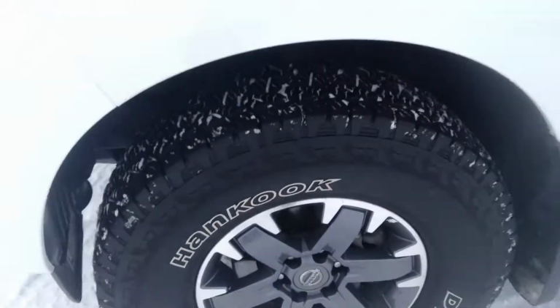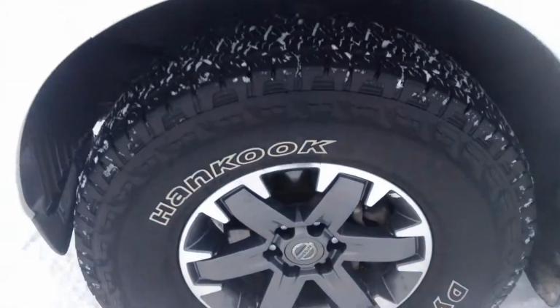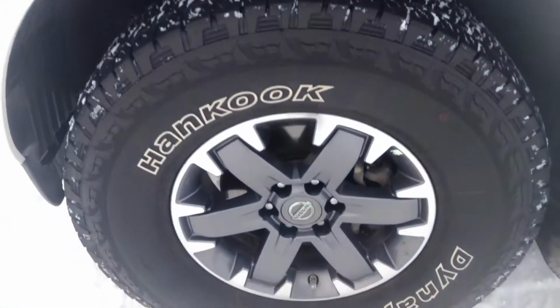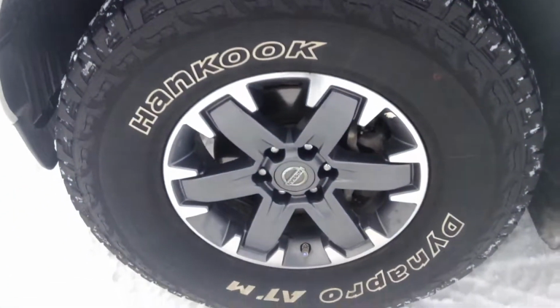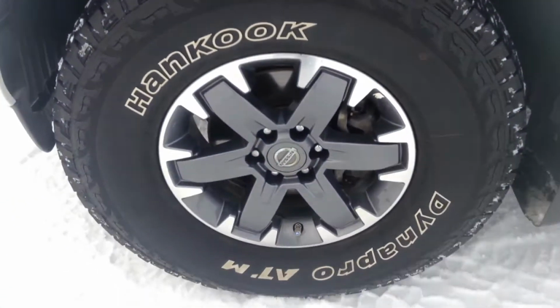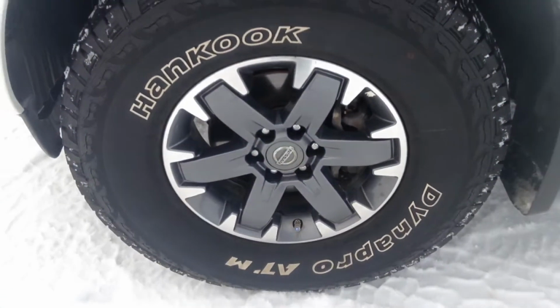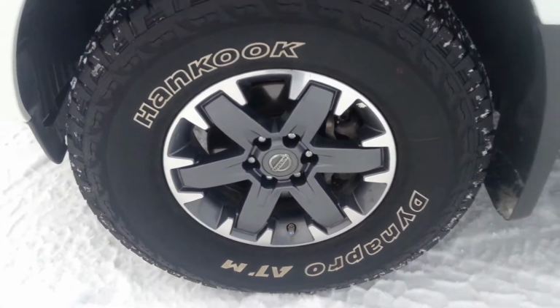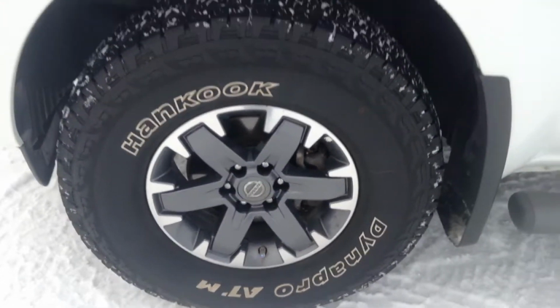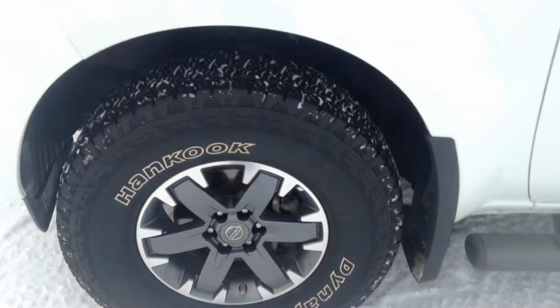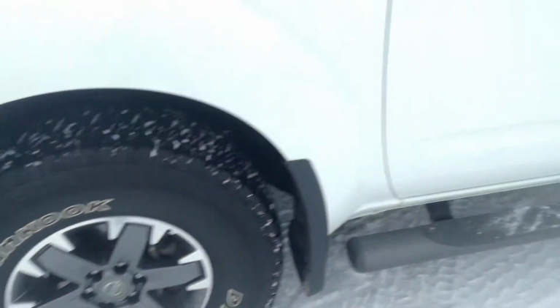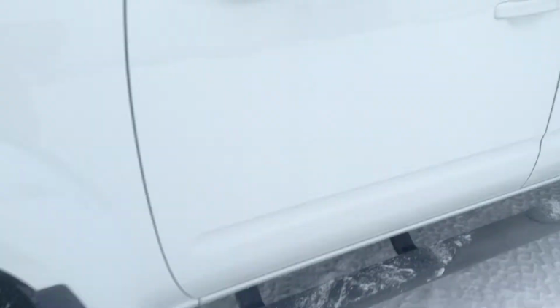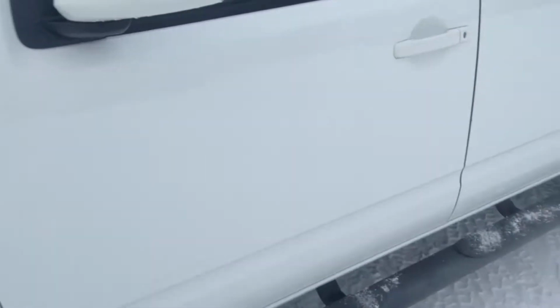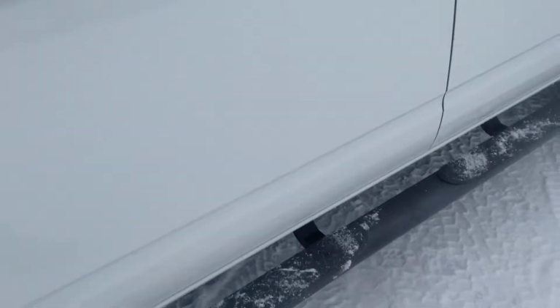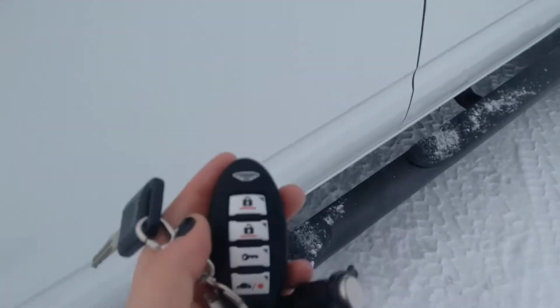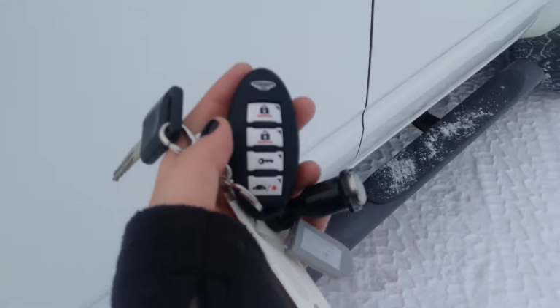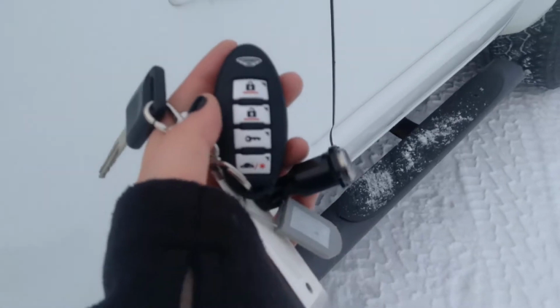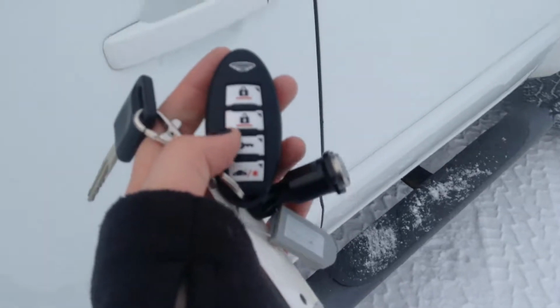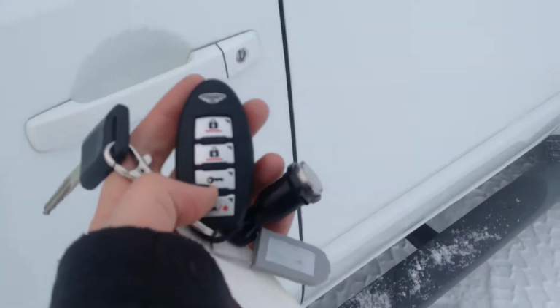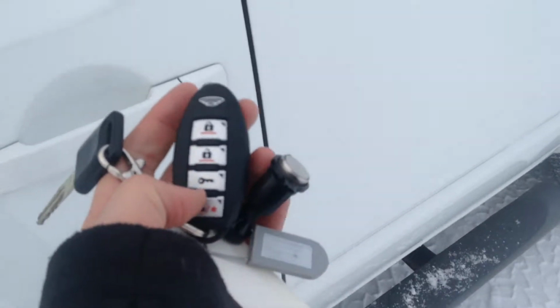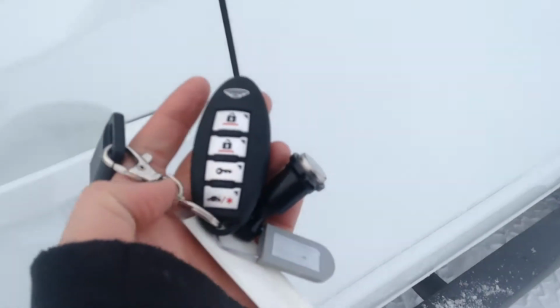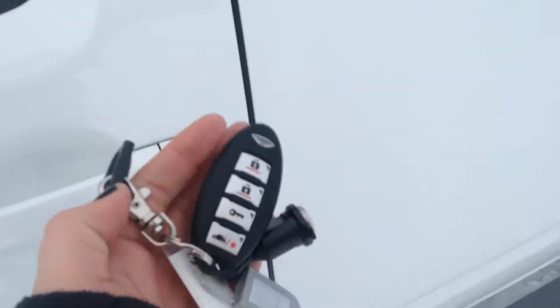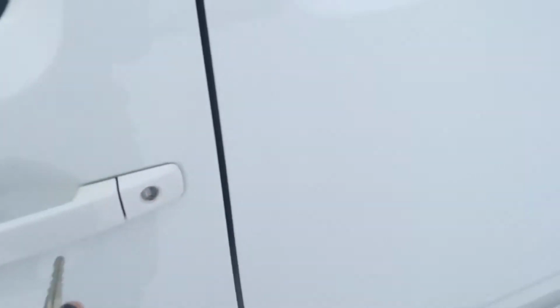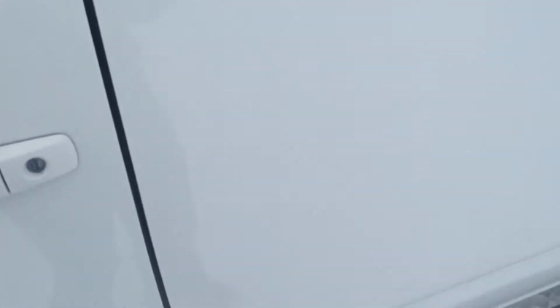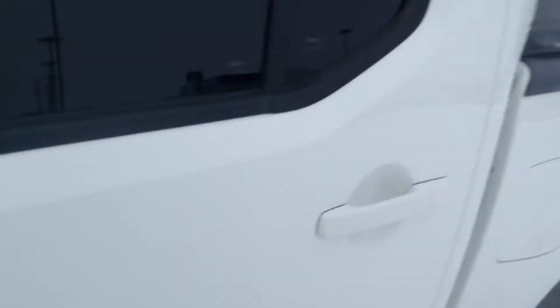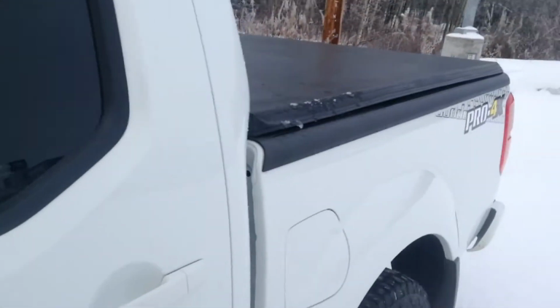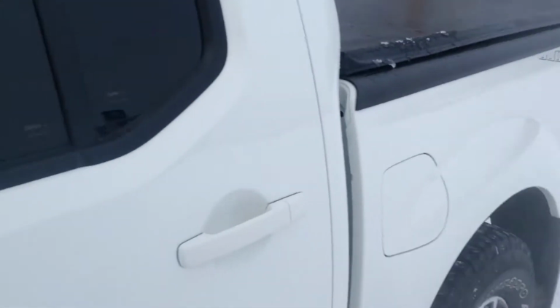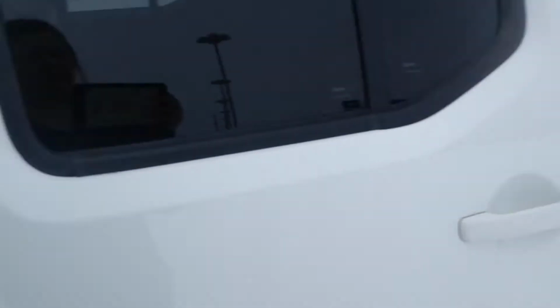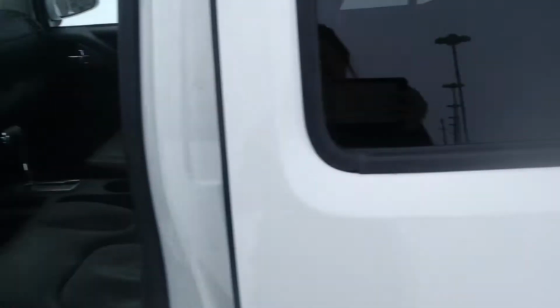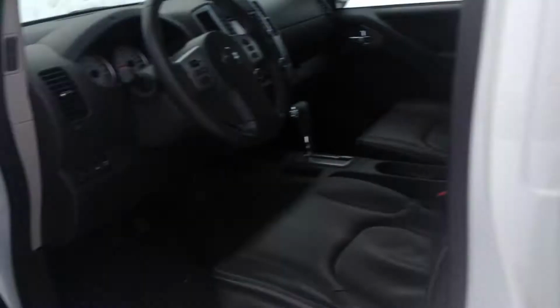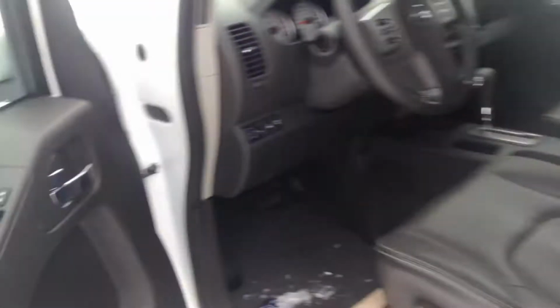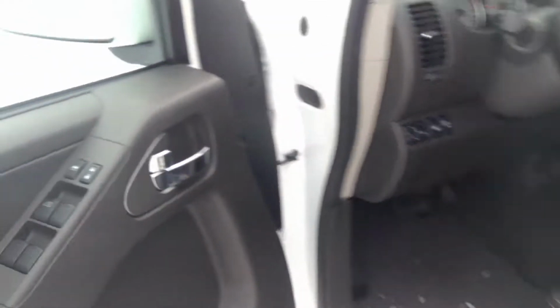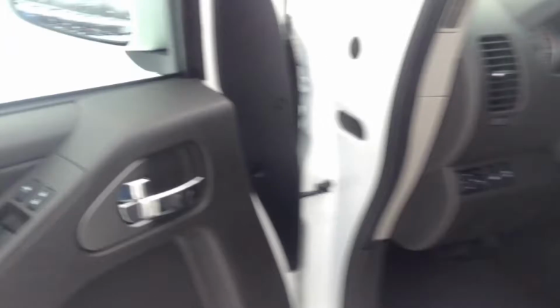Down here we are sitting on our 16-inch alloy wheels. On our key fob you have your lock, unlock, and your remote start. You don't really have a trunk on the truck, but it is an option.